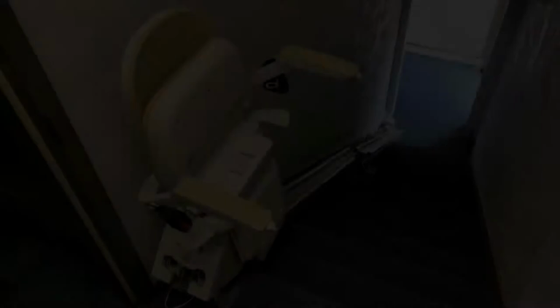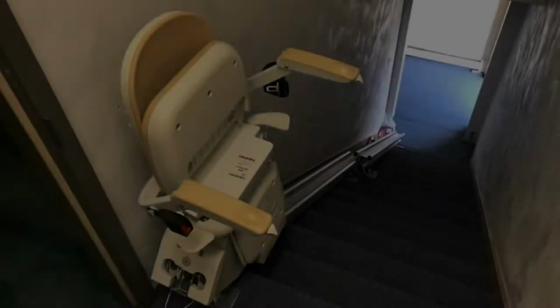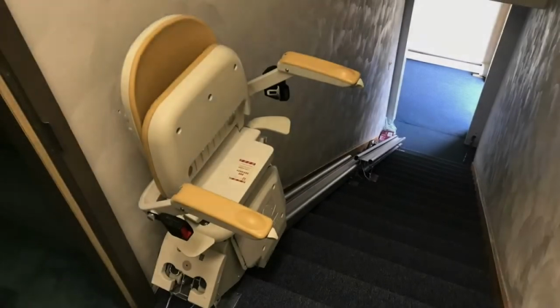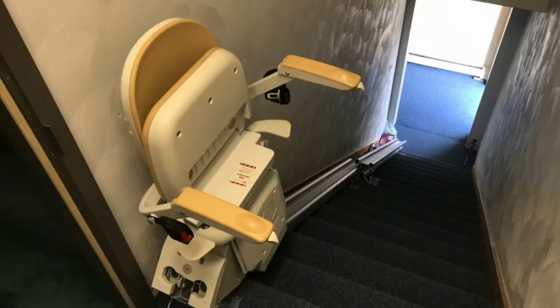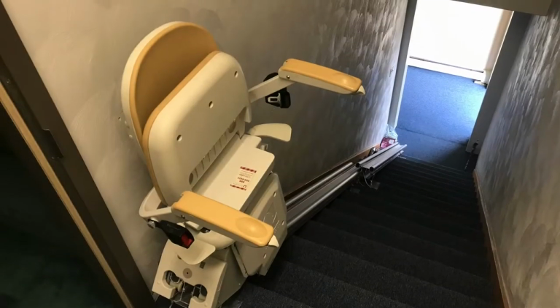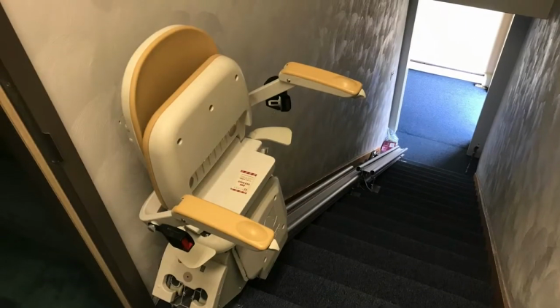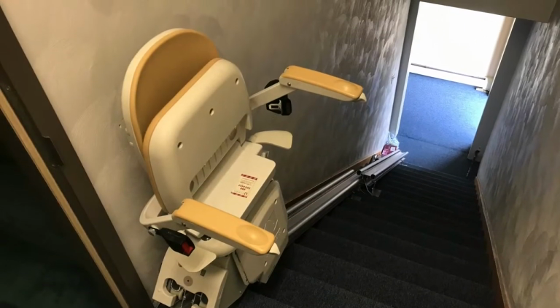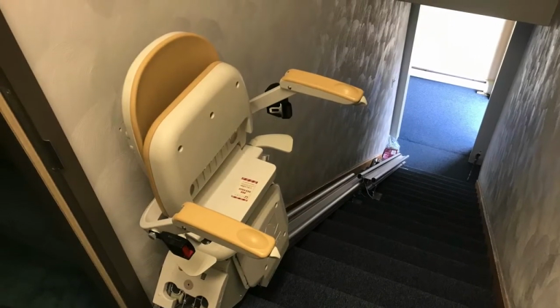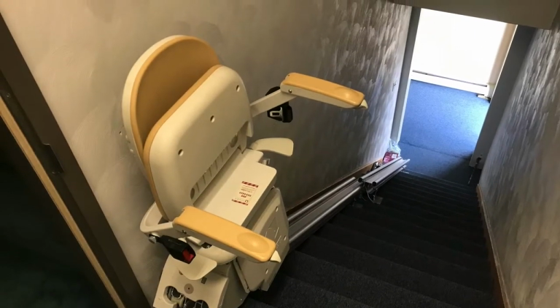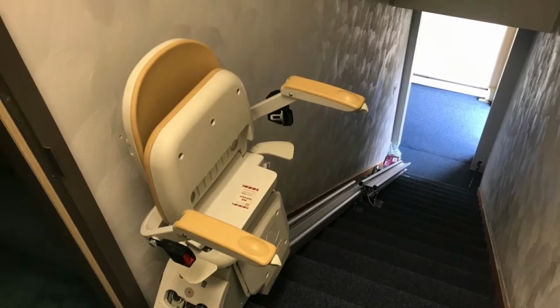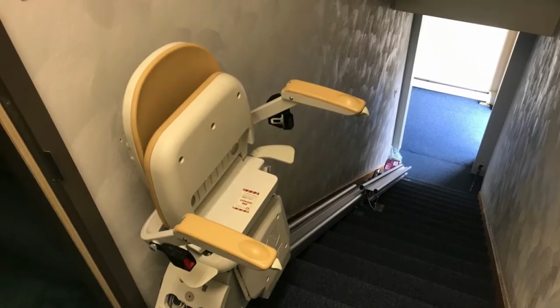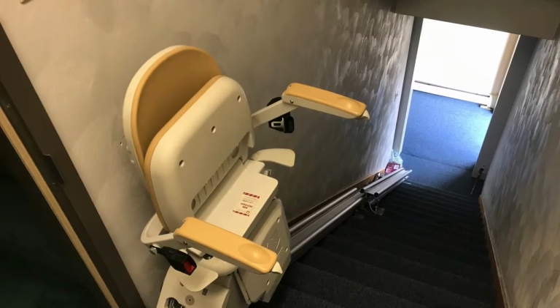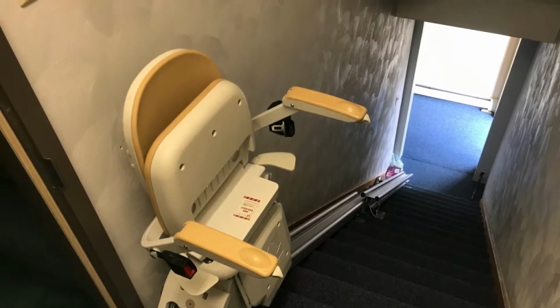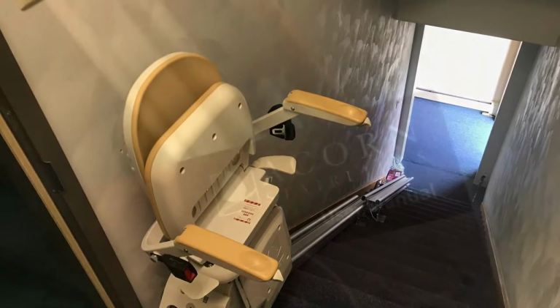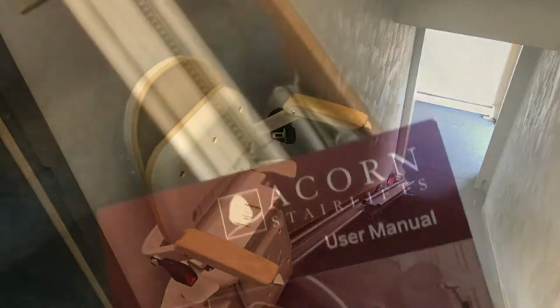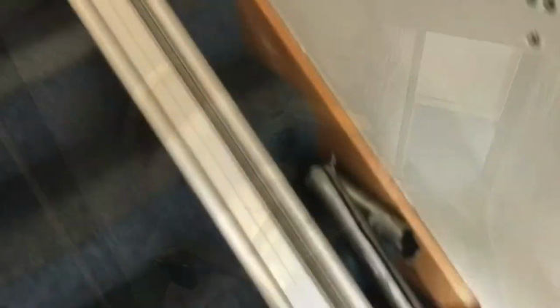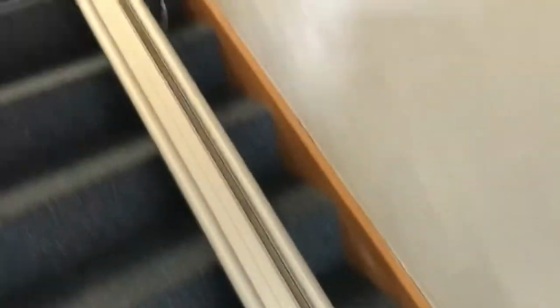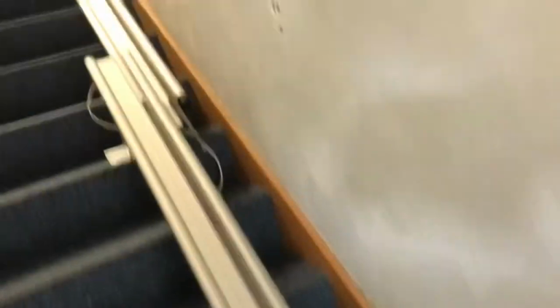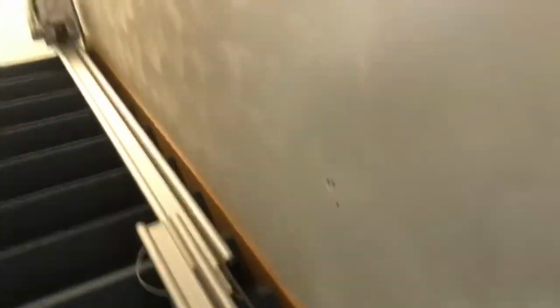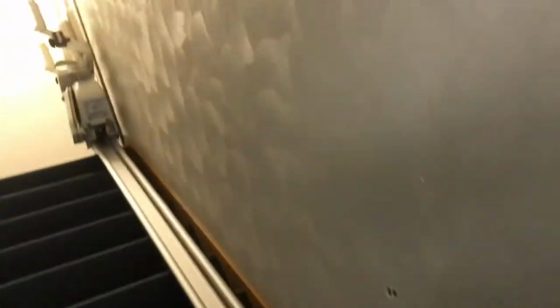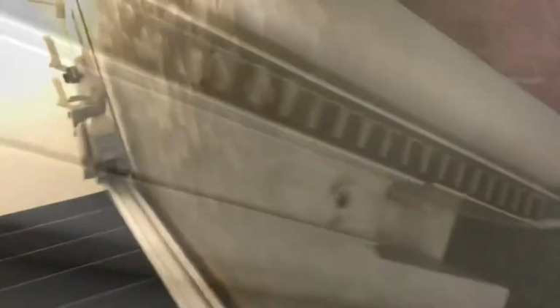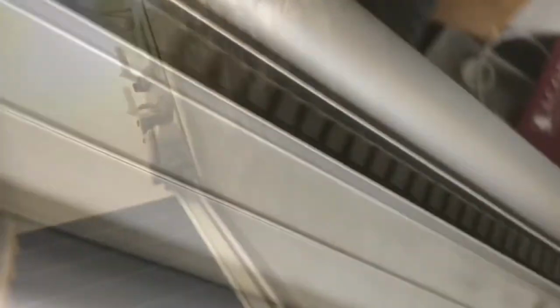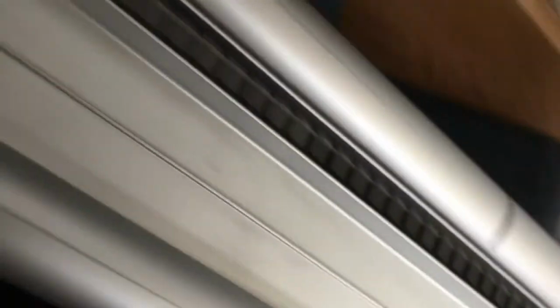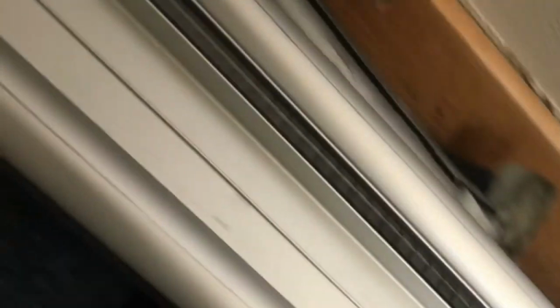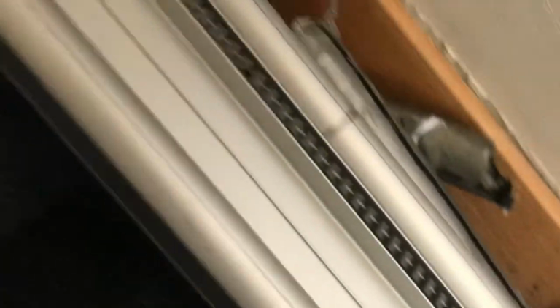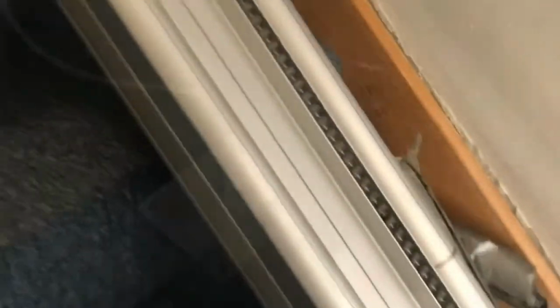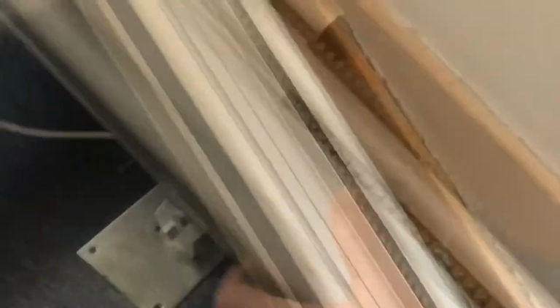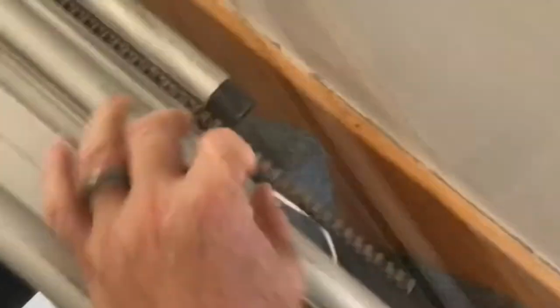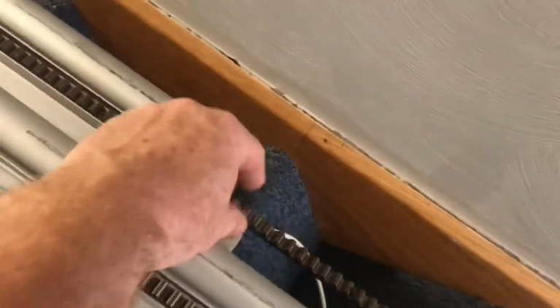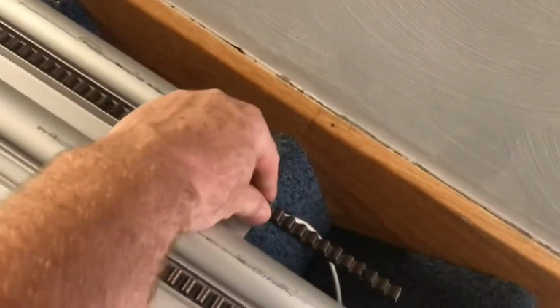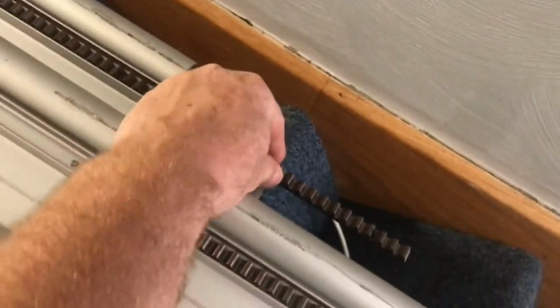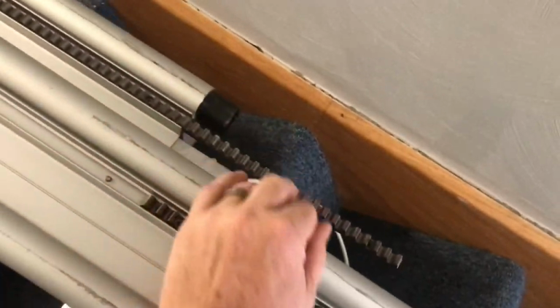We've got this Acorn chair lift and pieces ready to go in. This one is designed to go on the left-hand side of the stairs. The tracking is a little bit too long, so it's going to have to be cut down just a little bit.